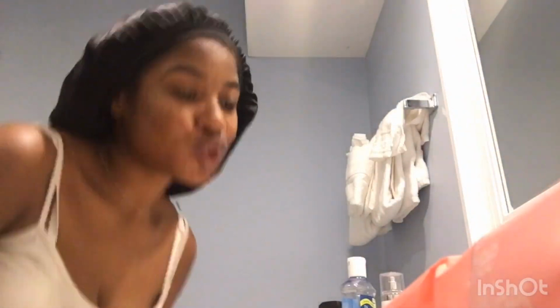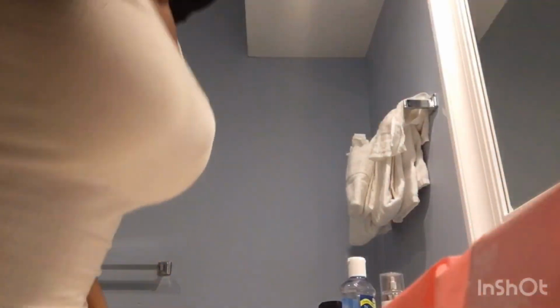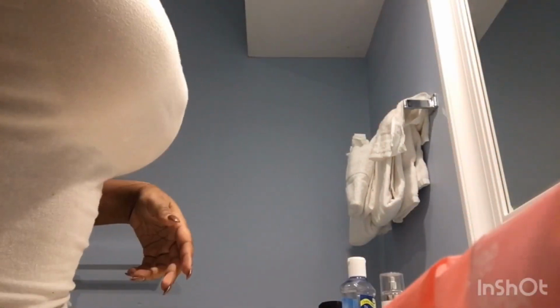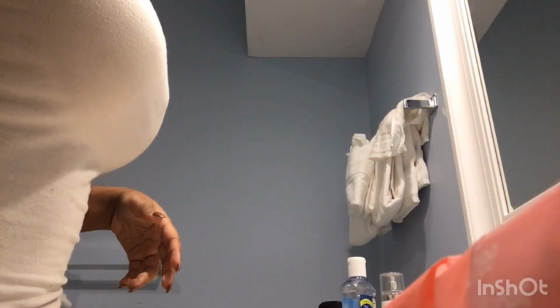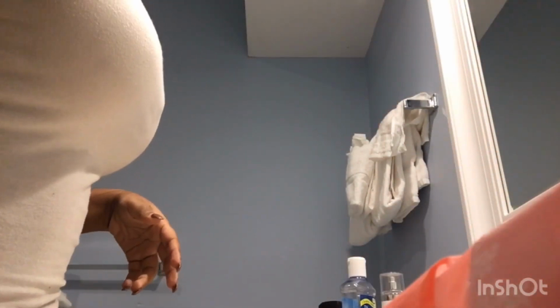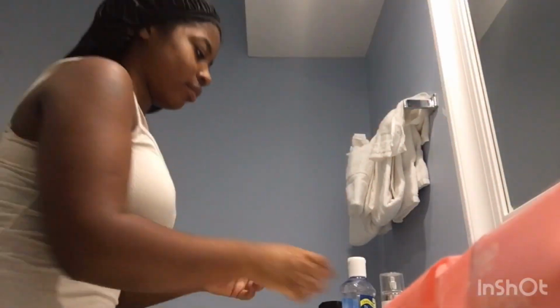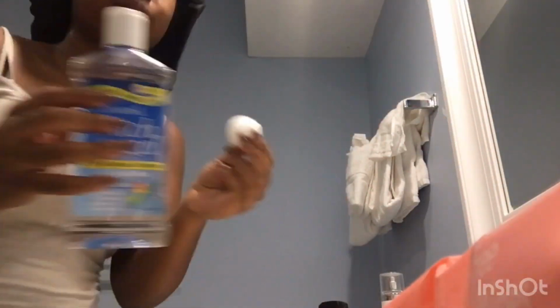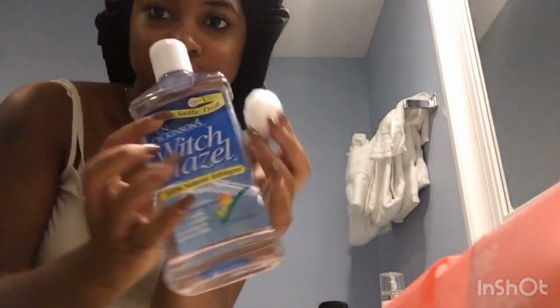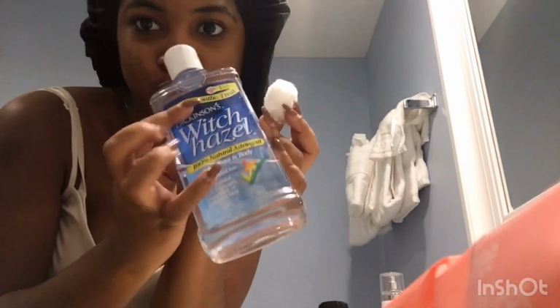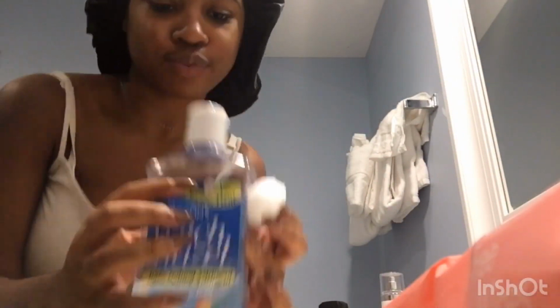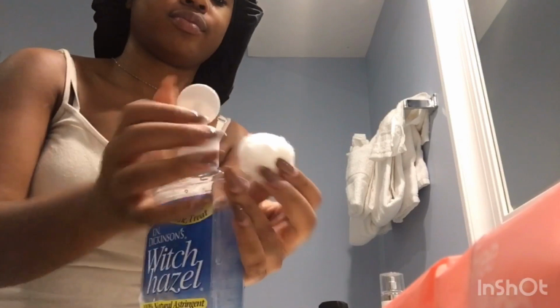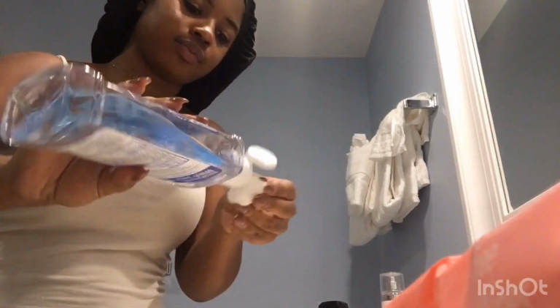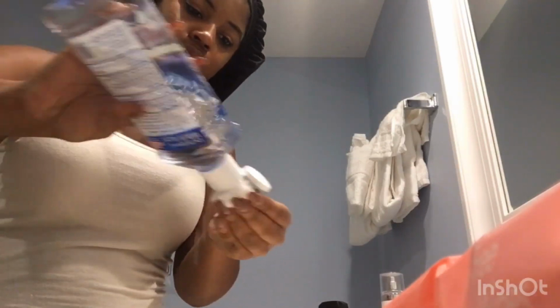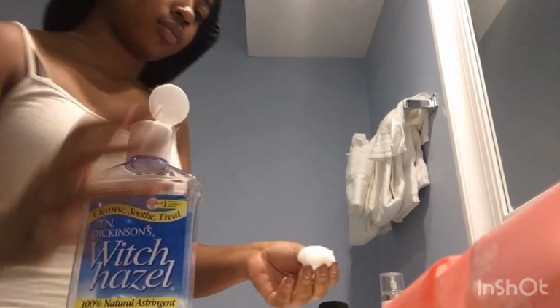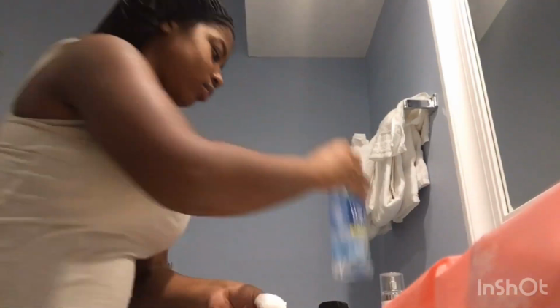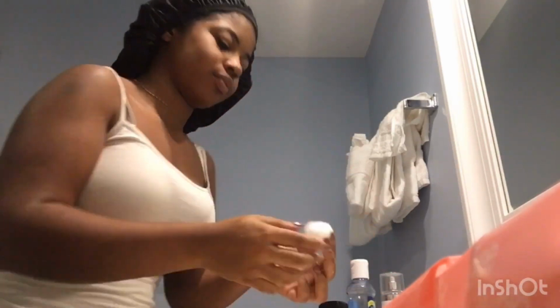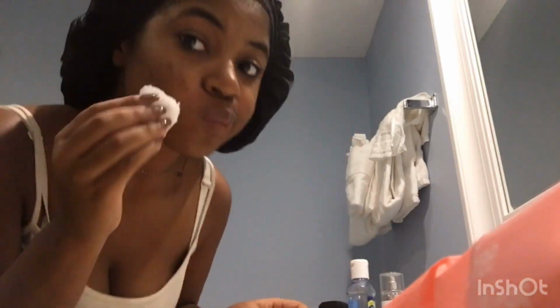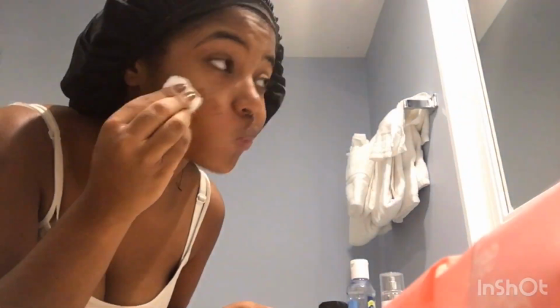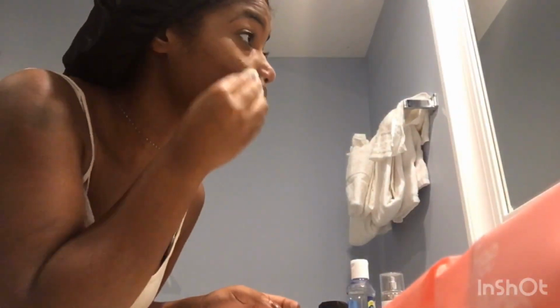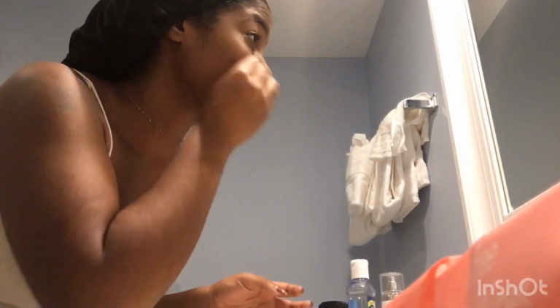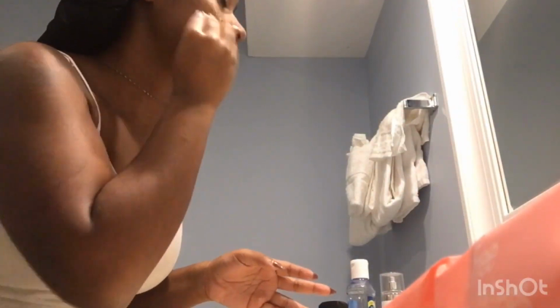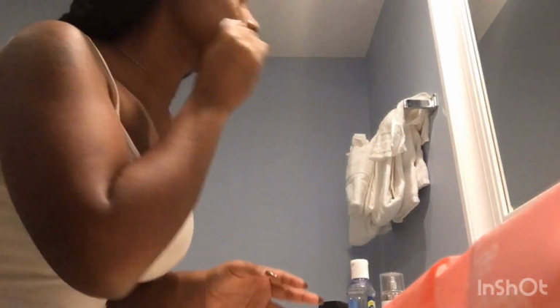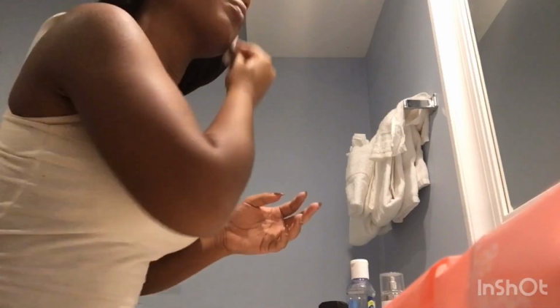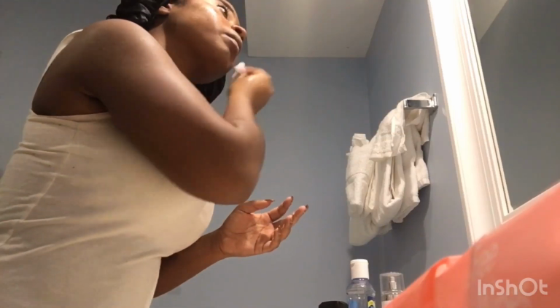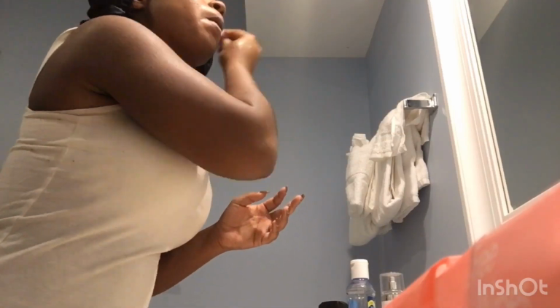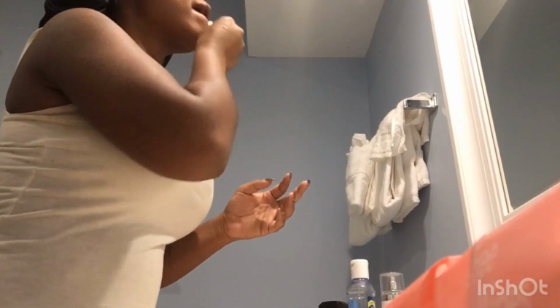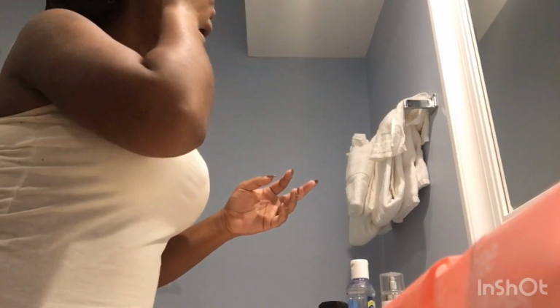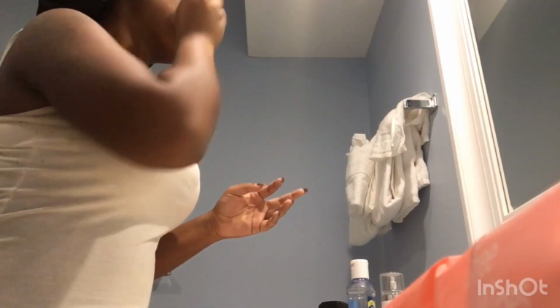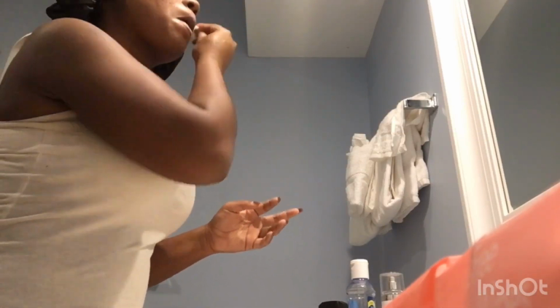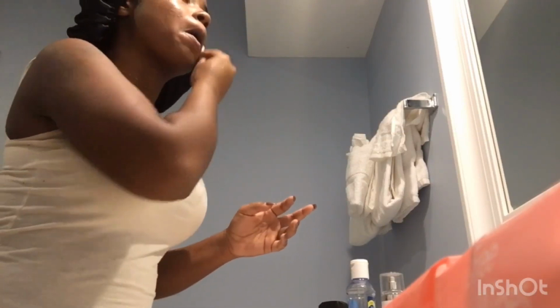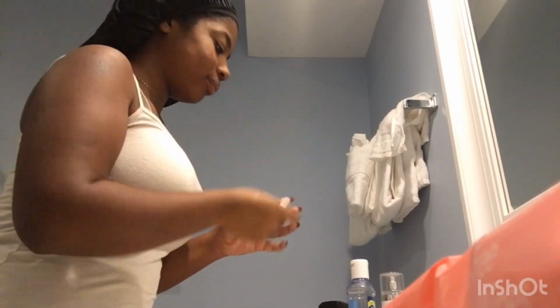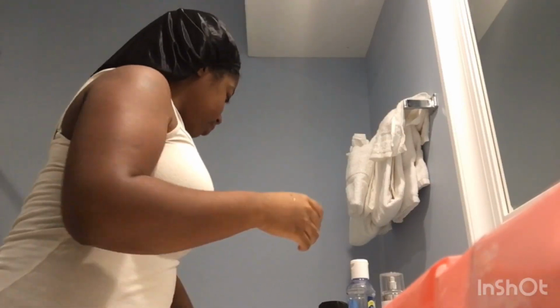Then I'm going to take my cotton ball and witch hazel and I'm going to tone my cheeks. Make sure that dirt is really gone, get all that dirt.